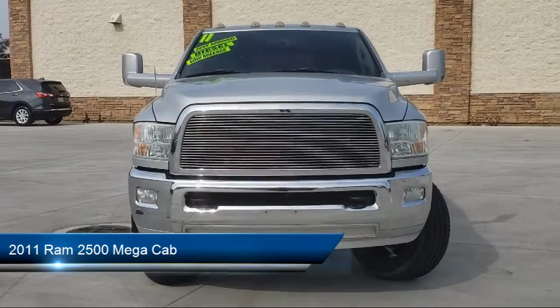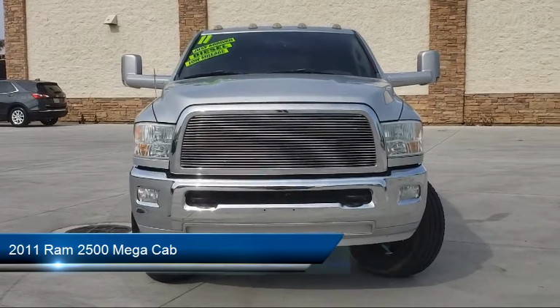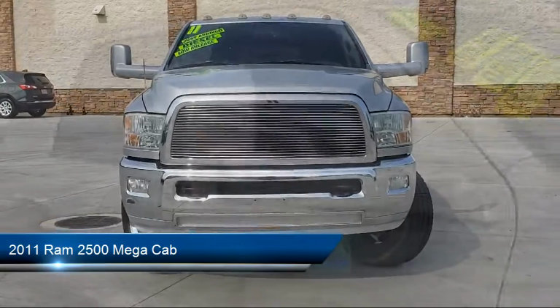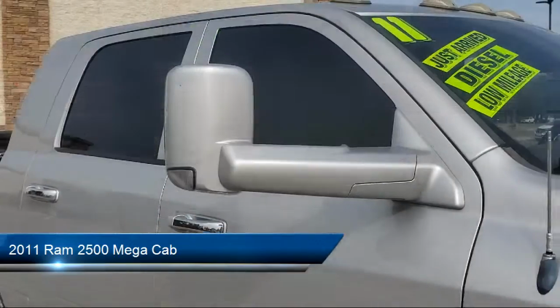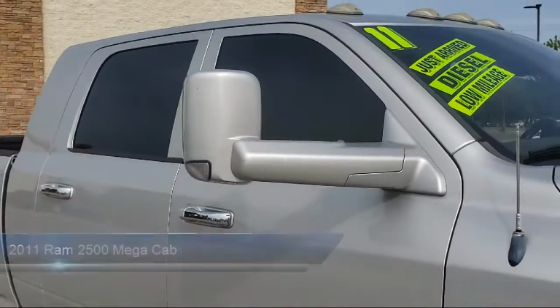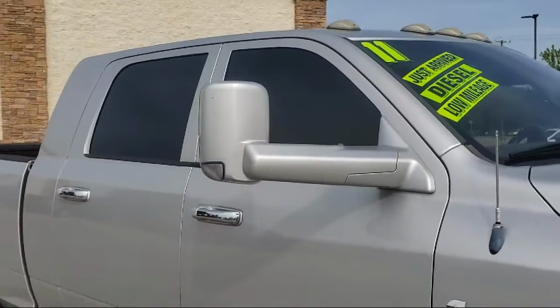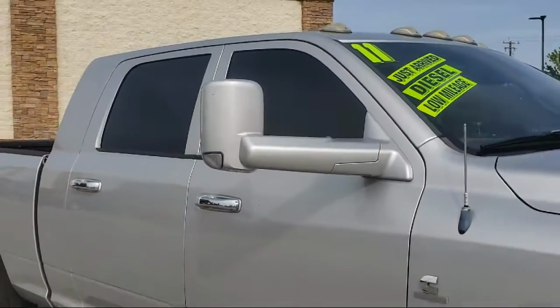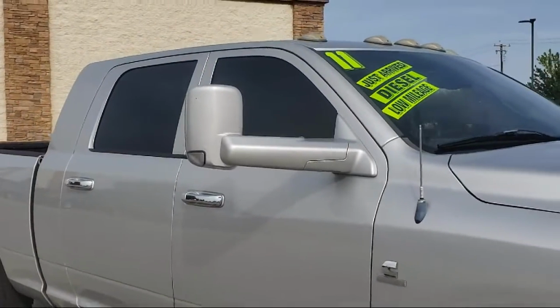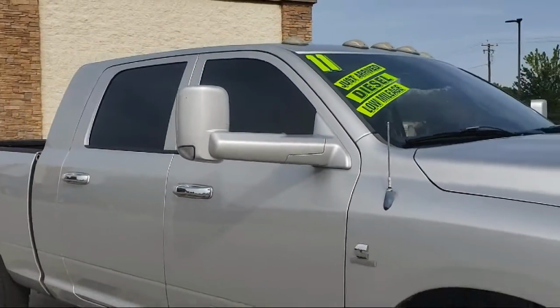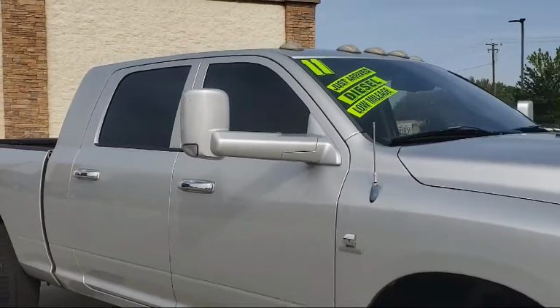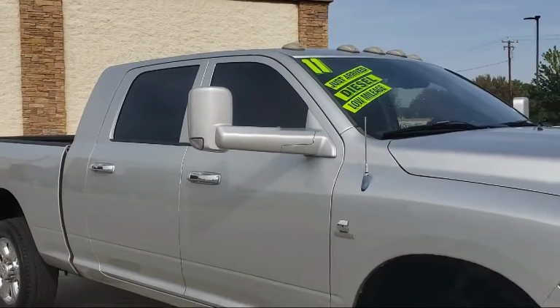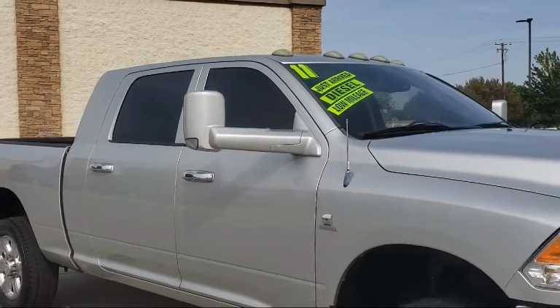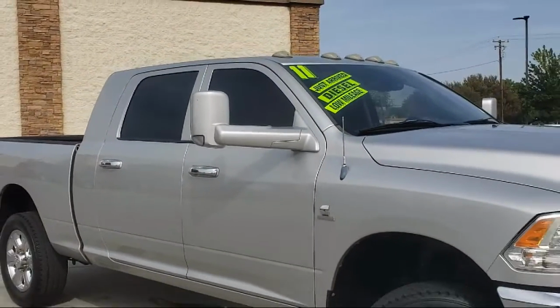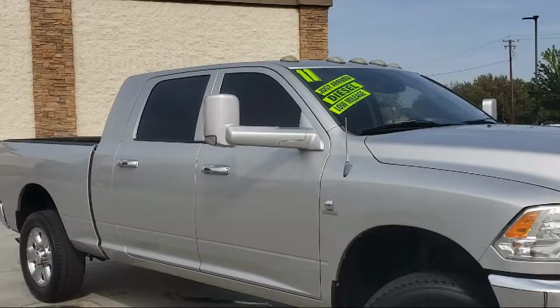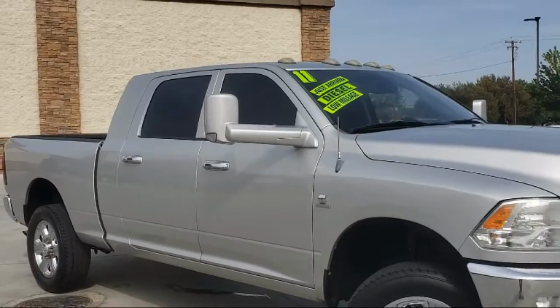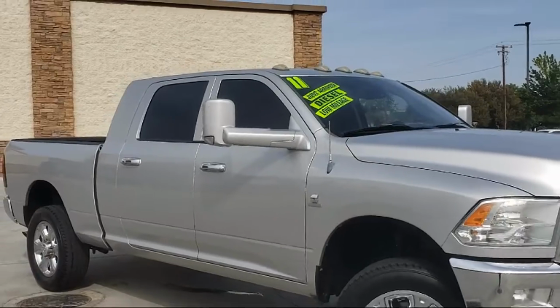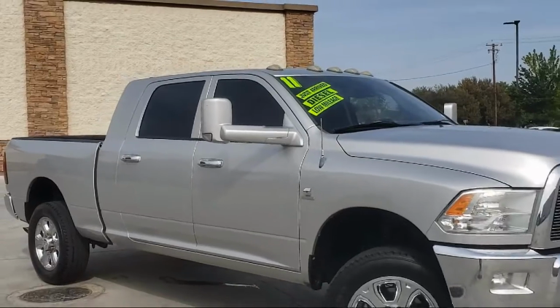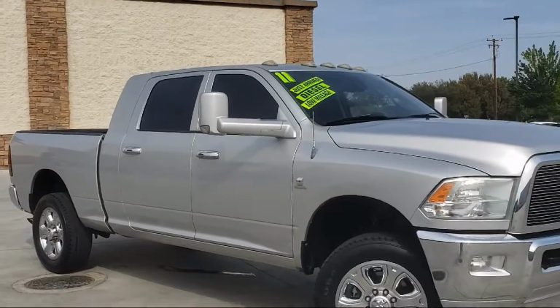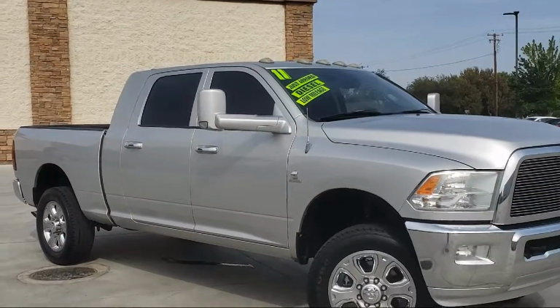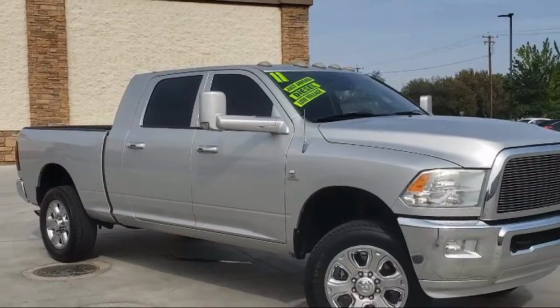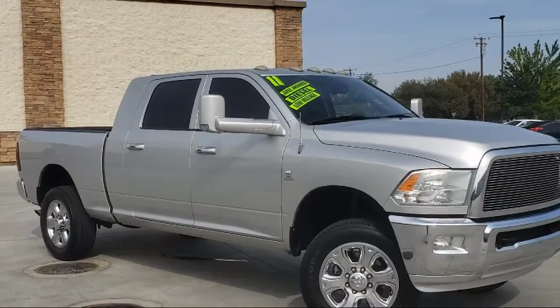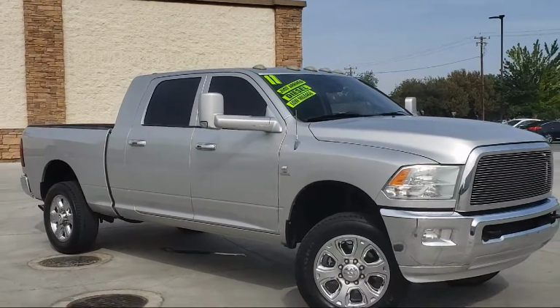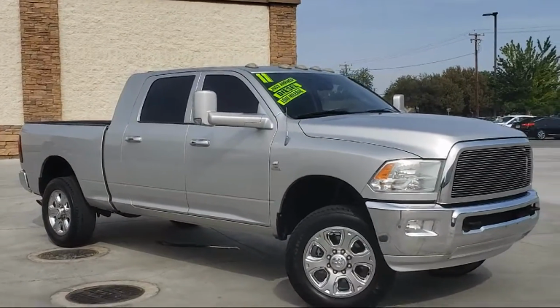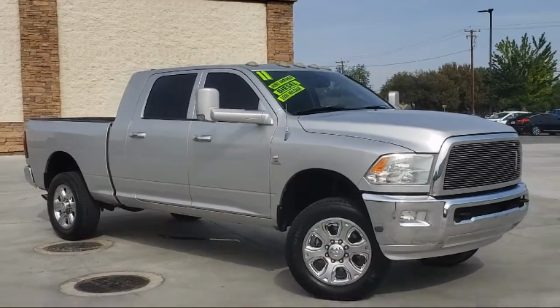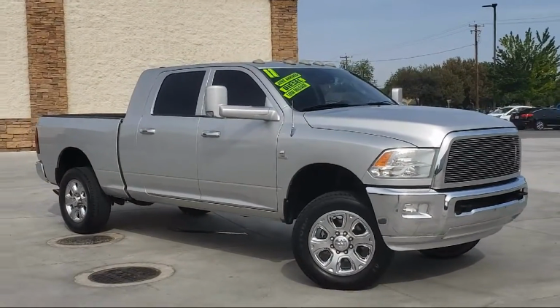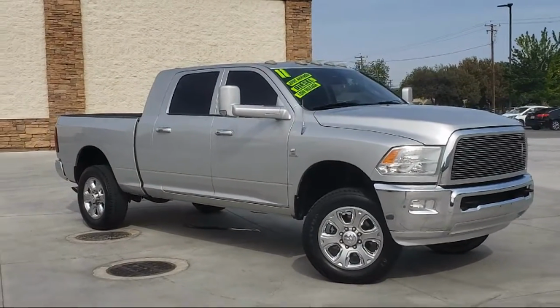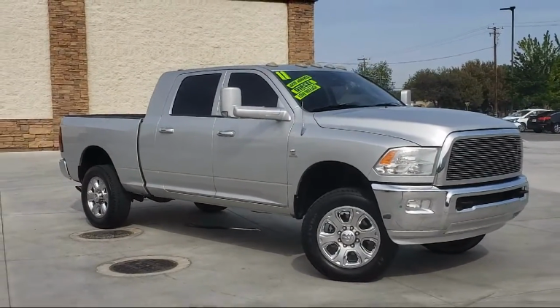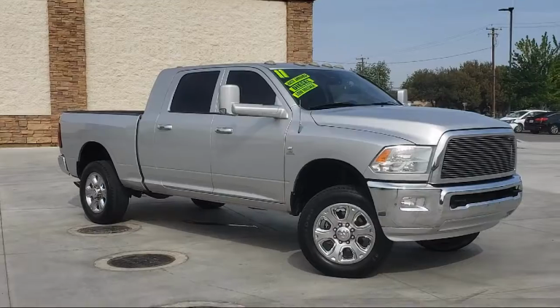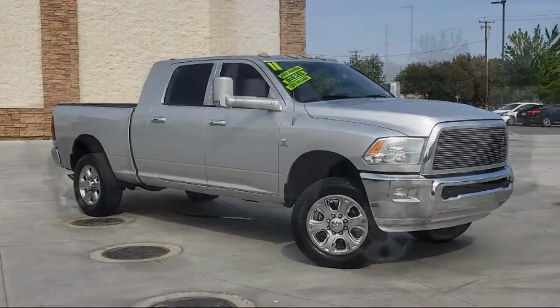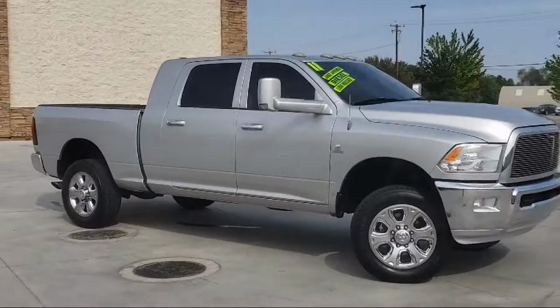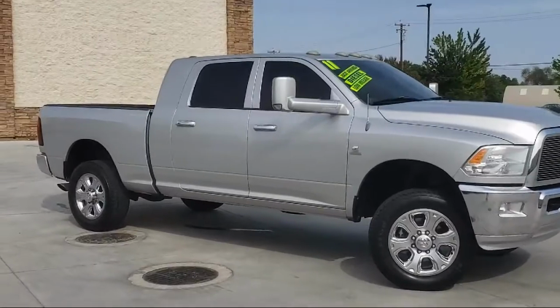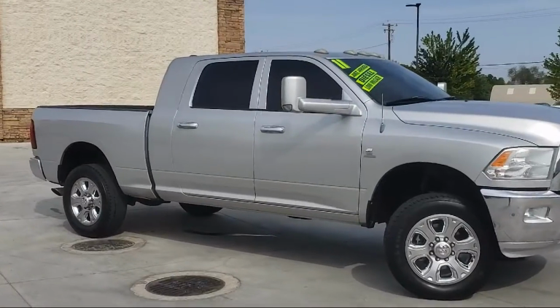It comes equipped with a power sliding rear window, Bluetooth smartphone integration, premium wheels, air conditioning, MP3 single disc audio system, cruise control, and side airbags.